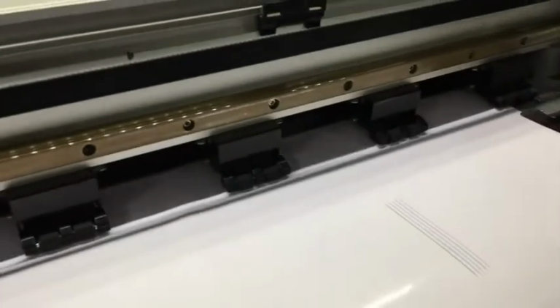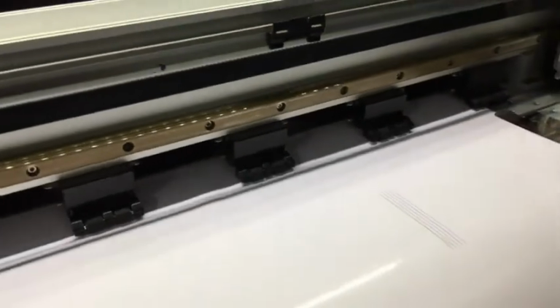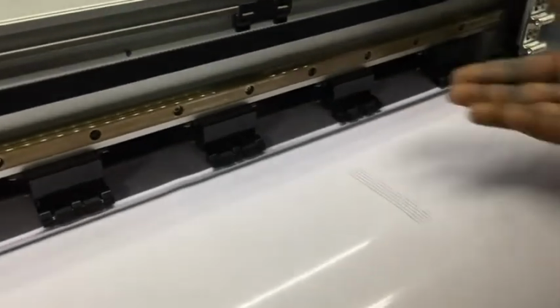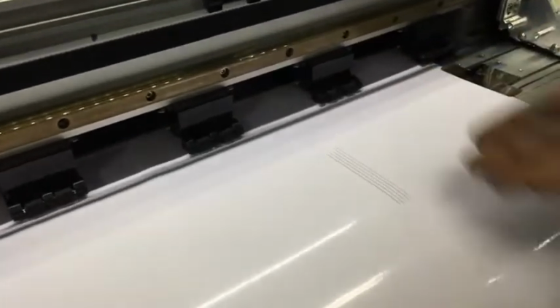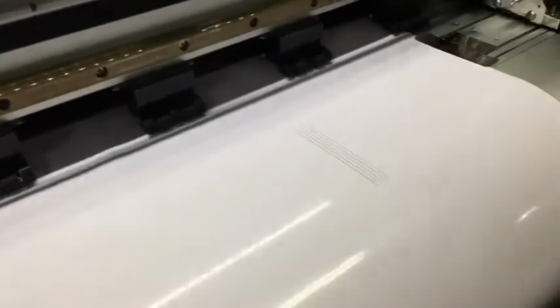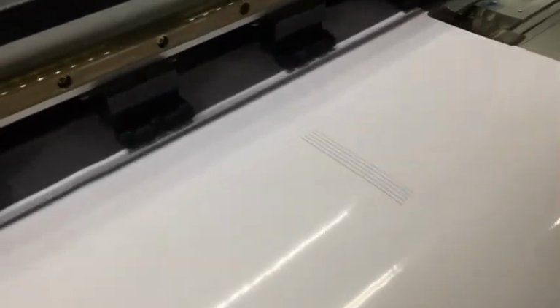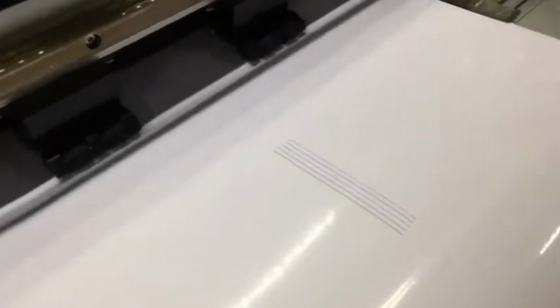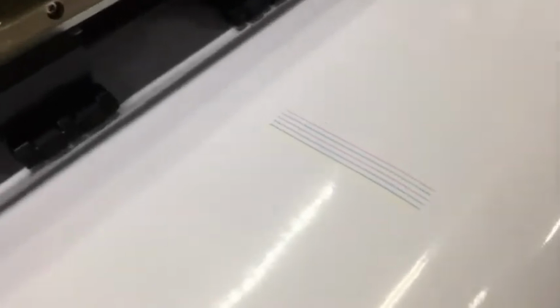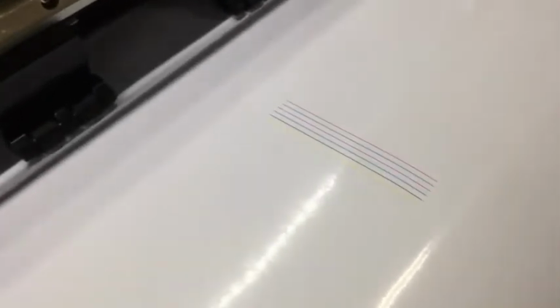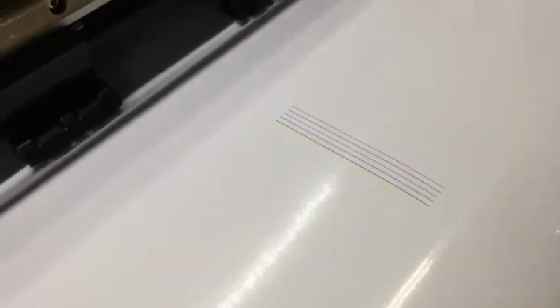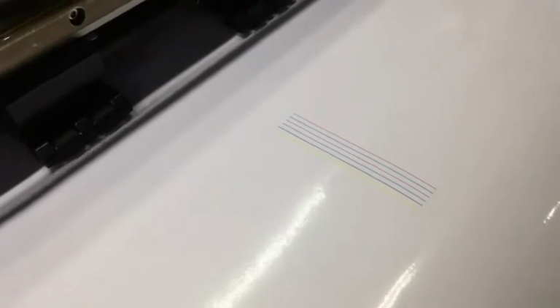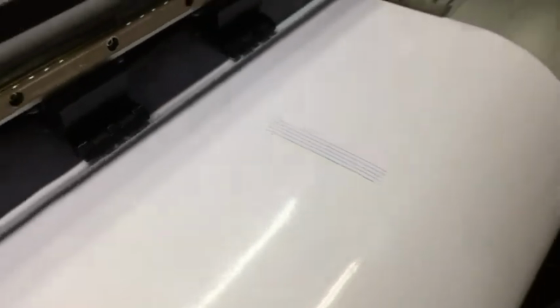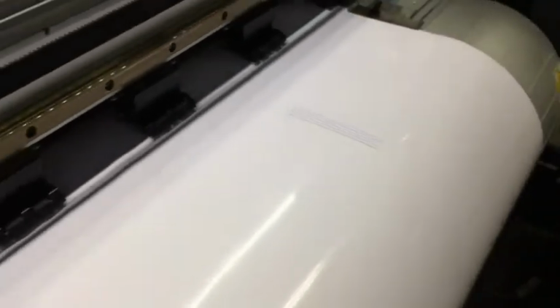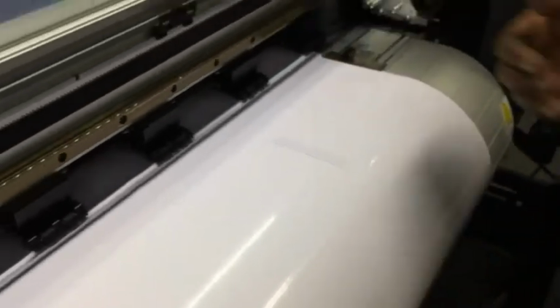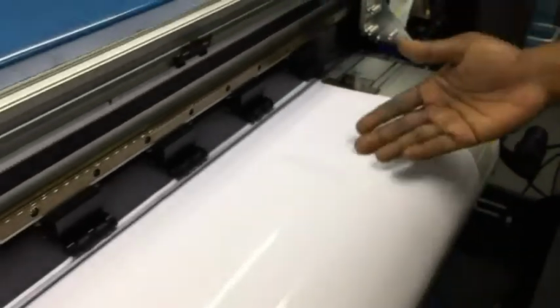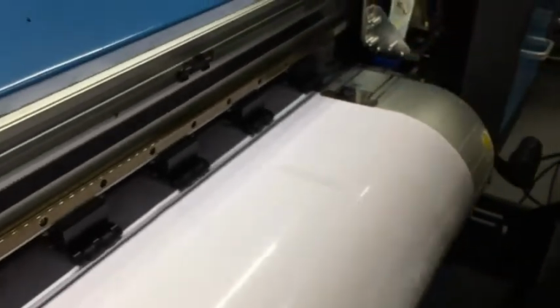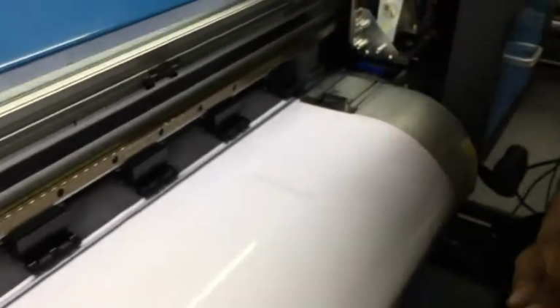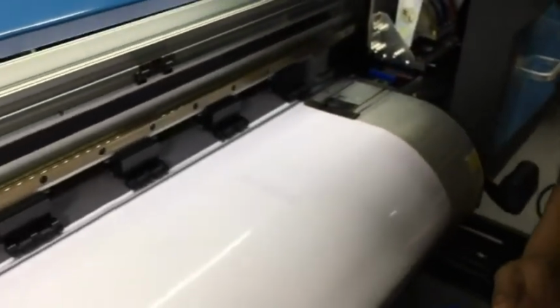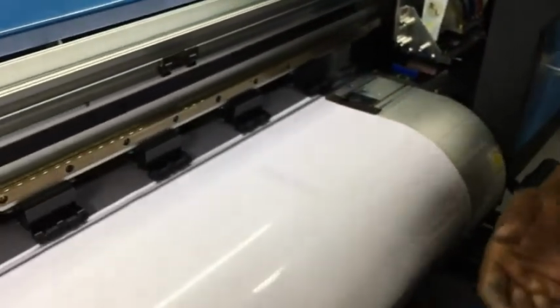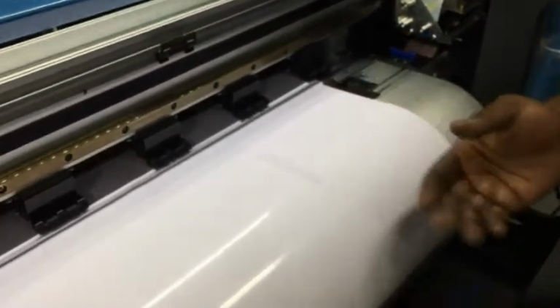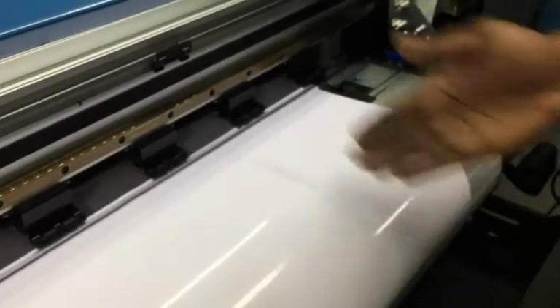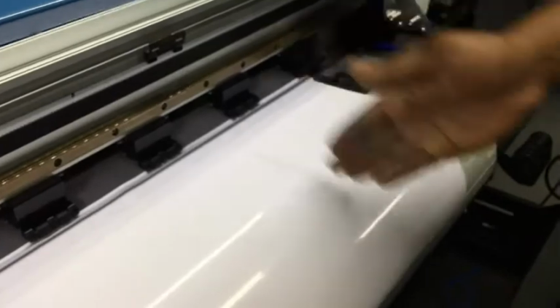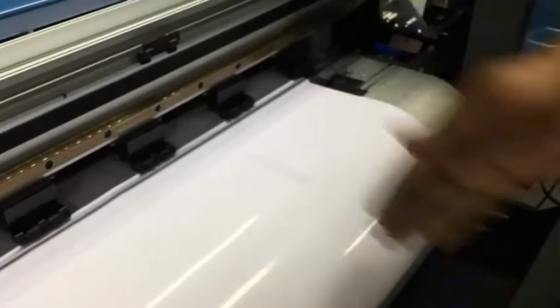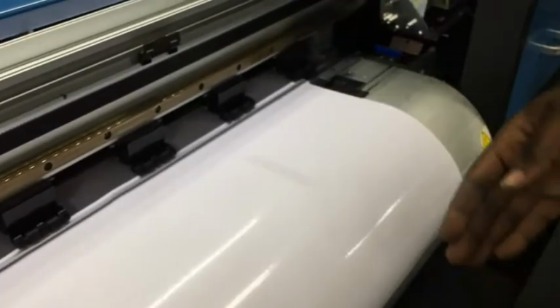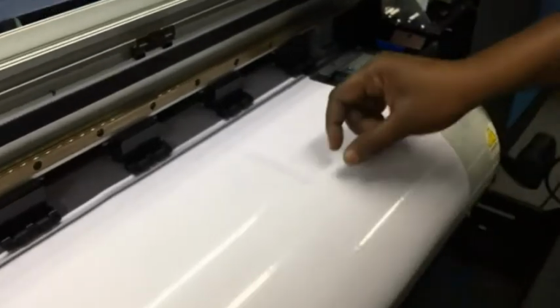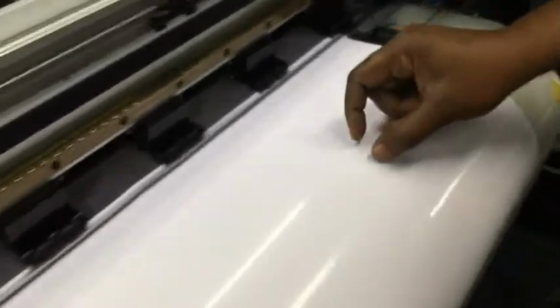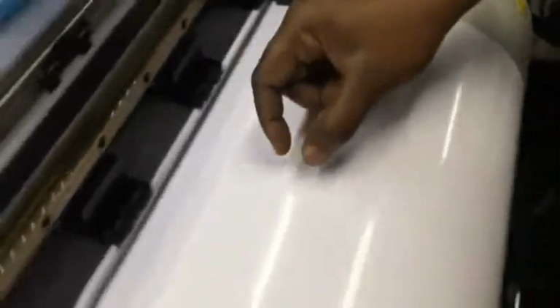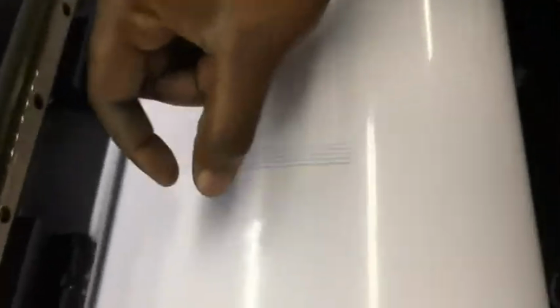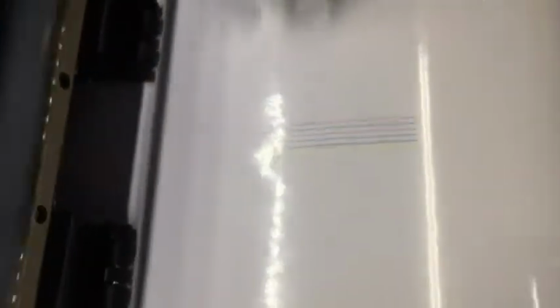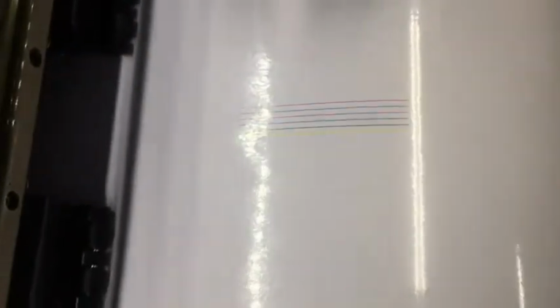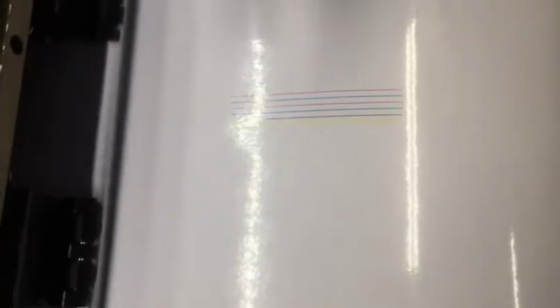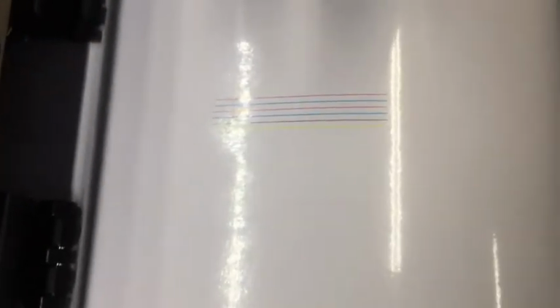The printer is going to print these lines. And this looks fairly good. As you can see, the lines are quite straight. So it's actually one, two, and three batches of lines.